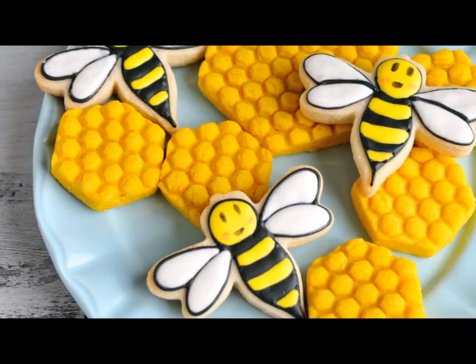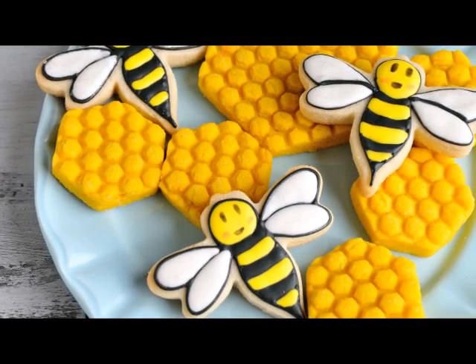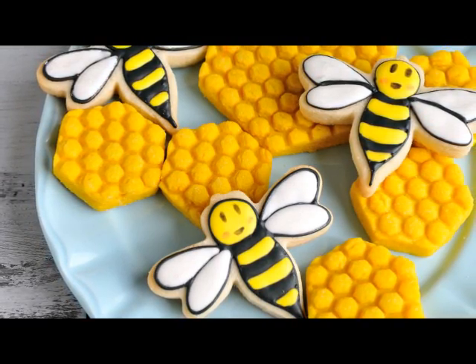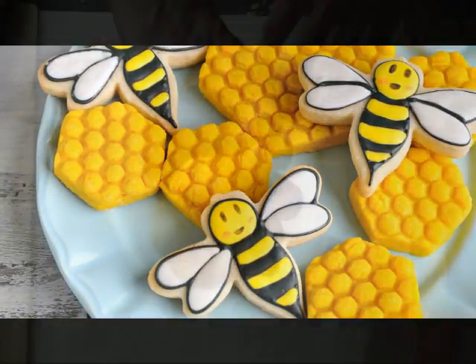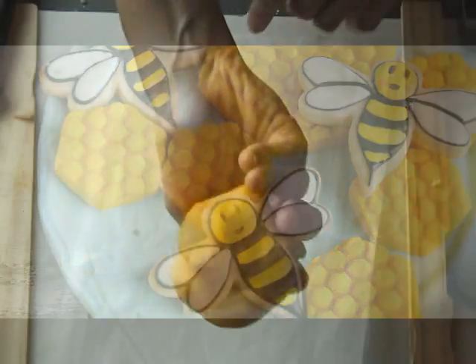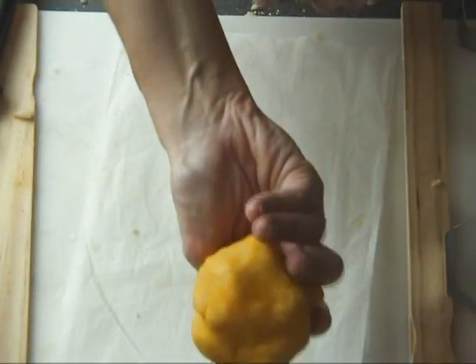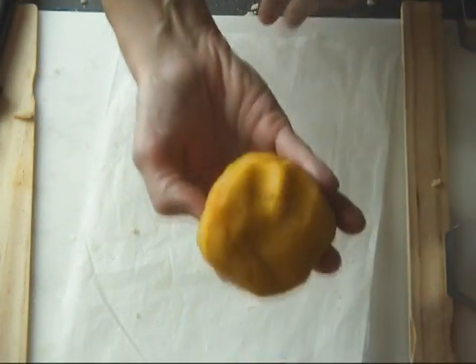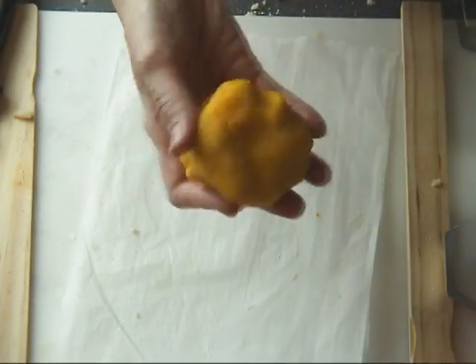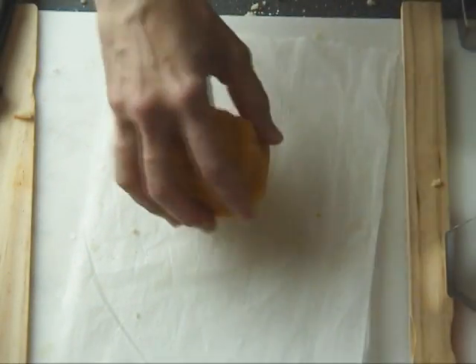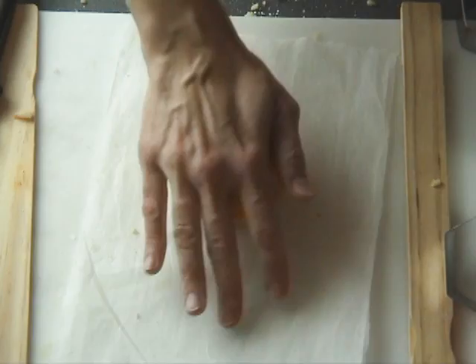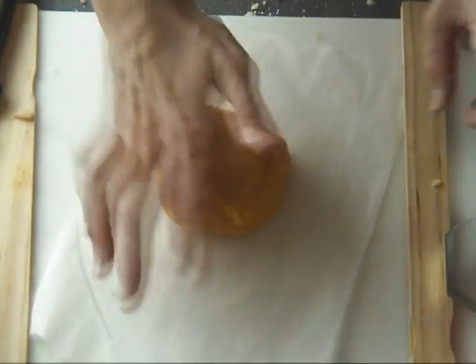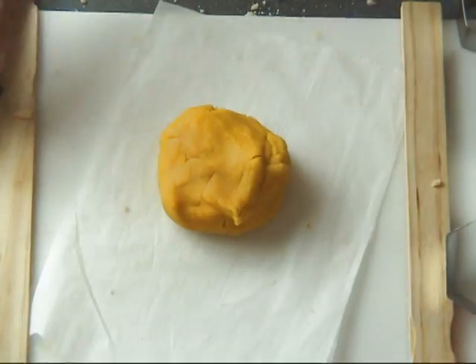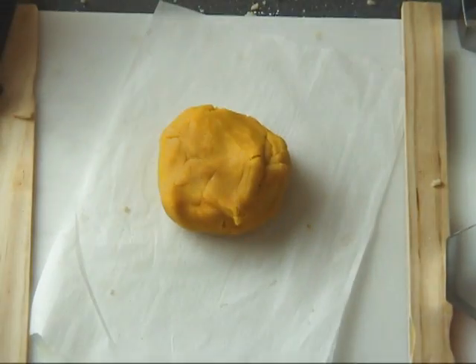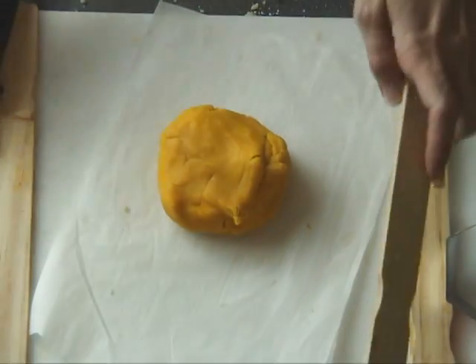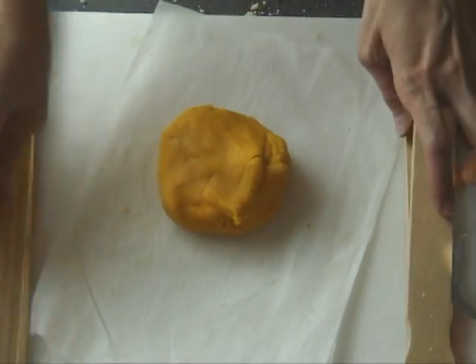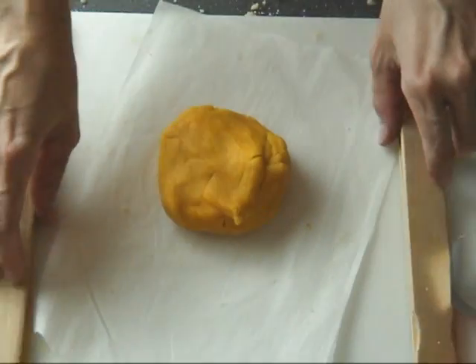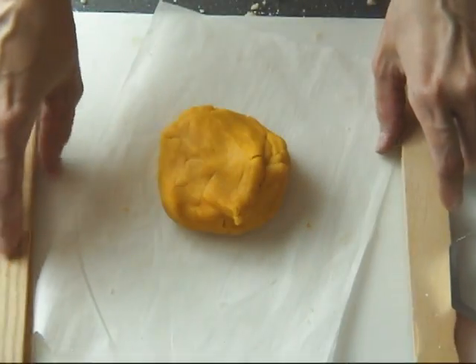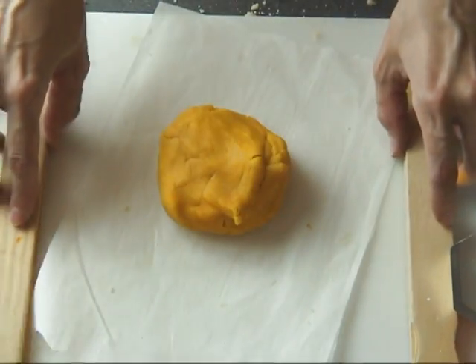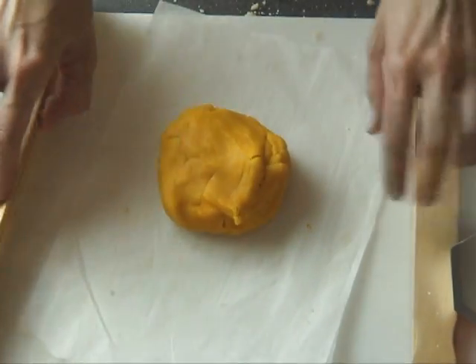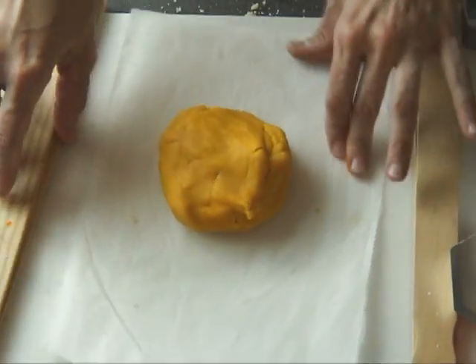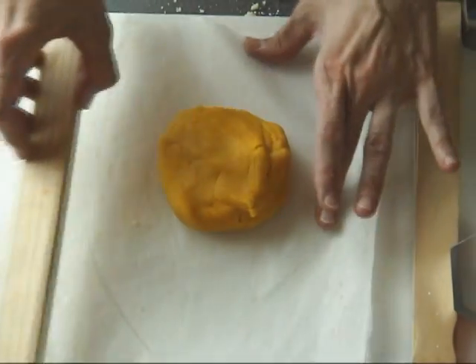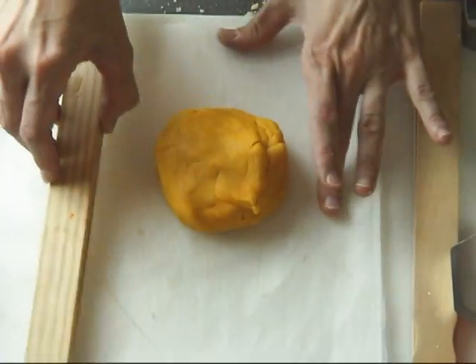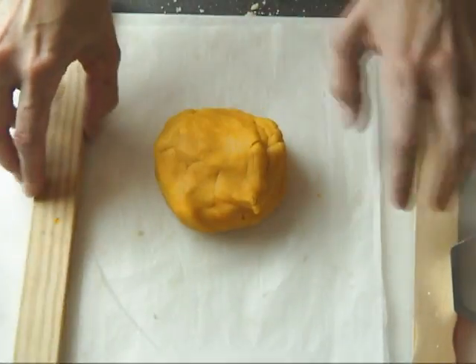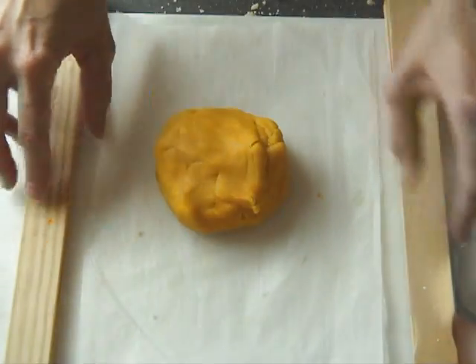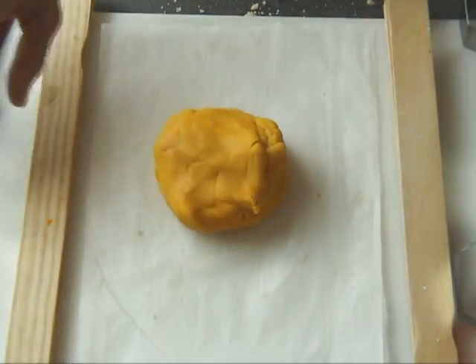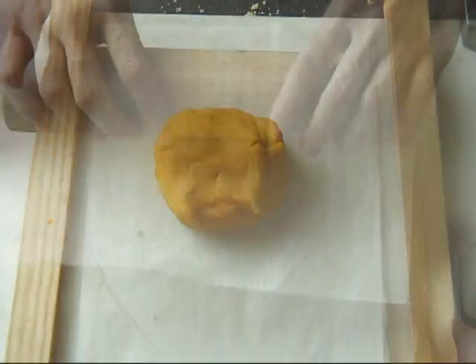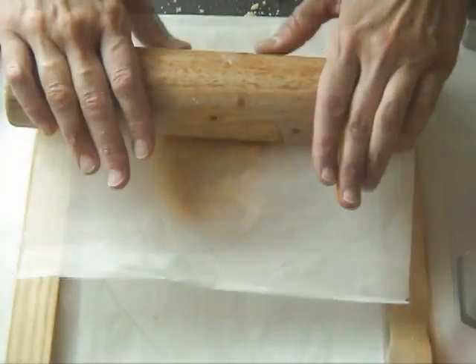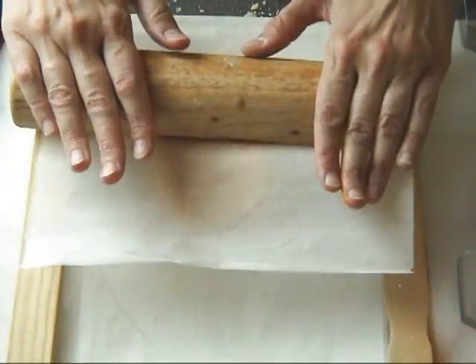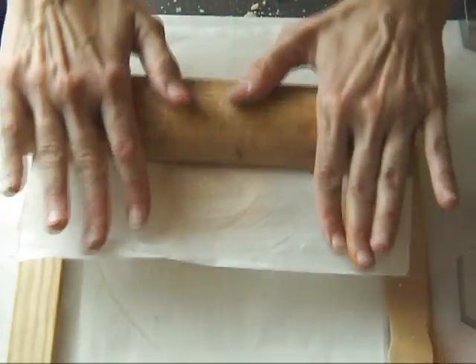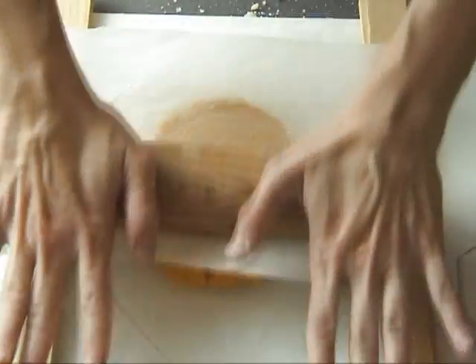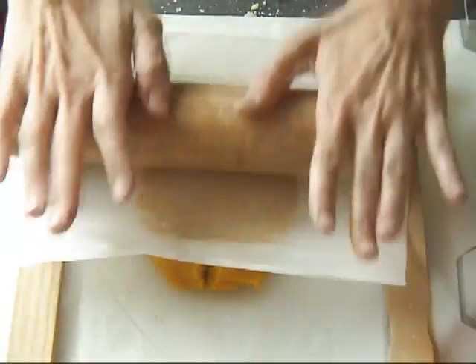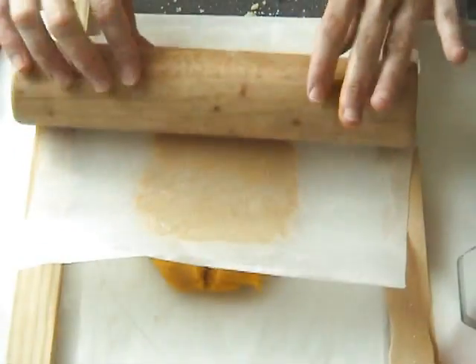First we have to make the sugar cookie dough. I'm using sugar cookie dough without the baking powder. I colored it yellow and on each side I have rolling guides — these are just some wooden sticks, about half inch thick.